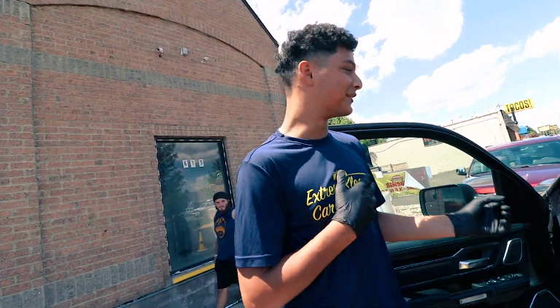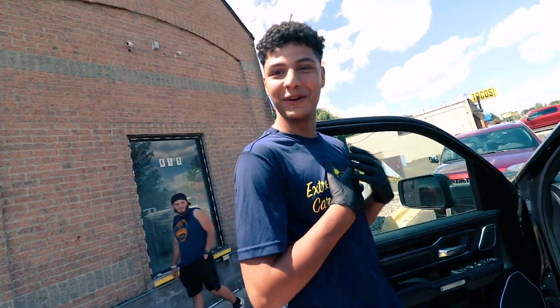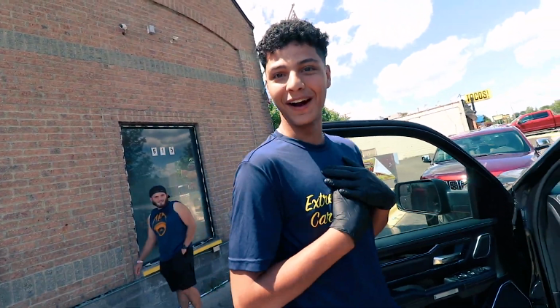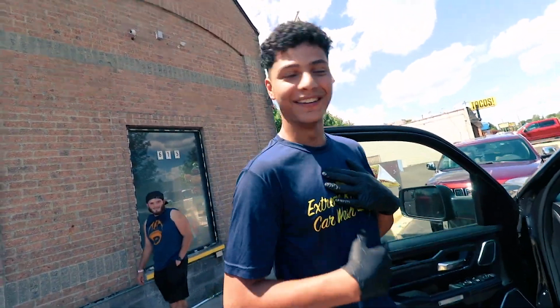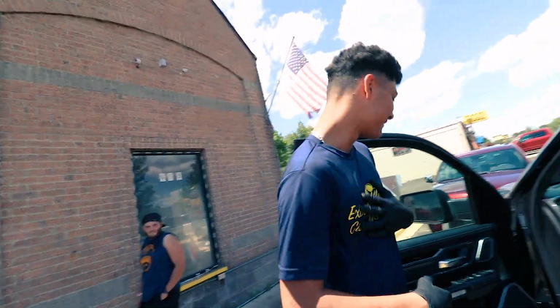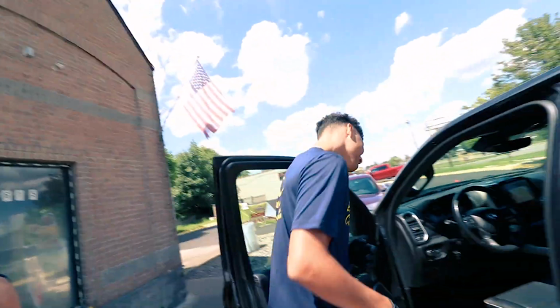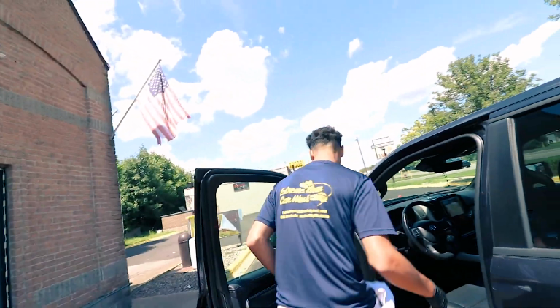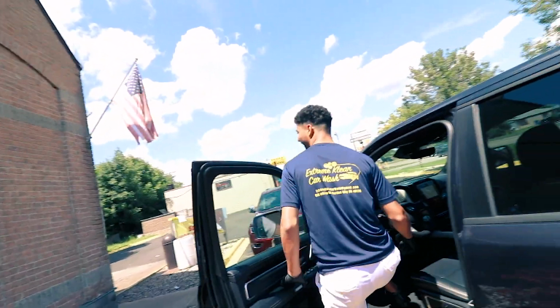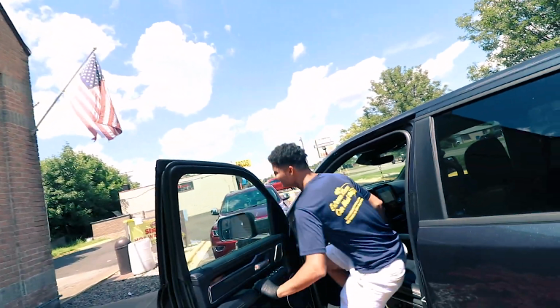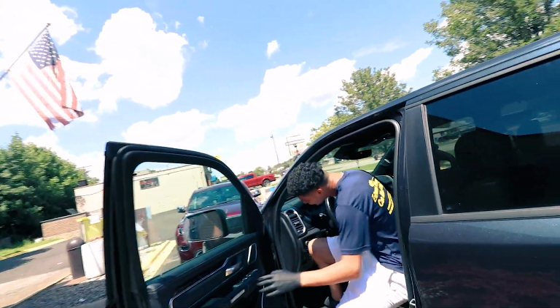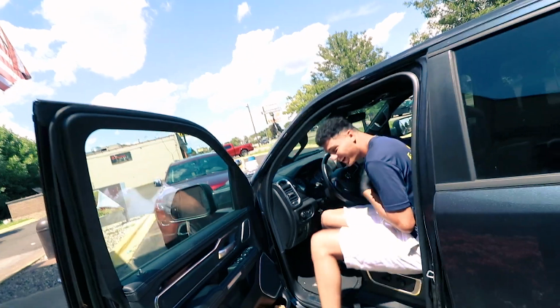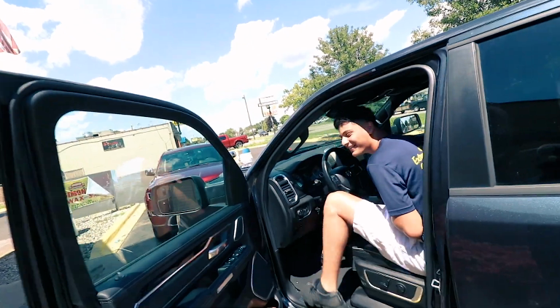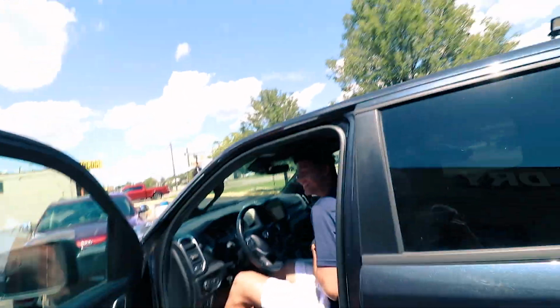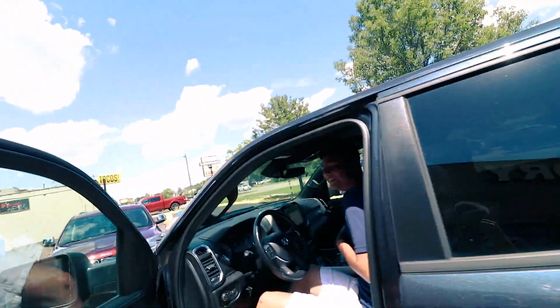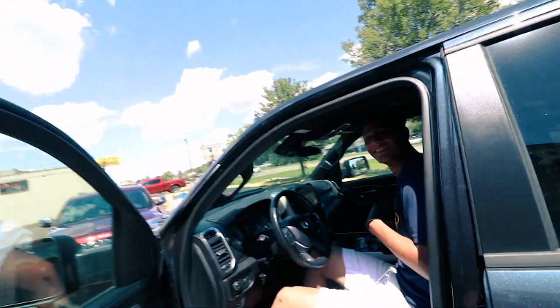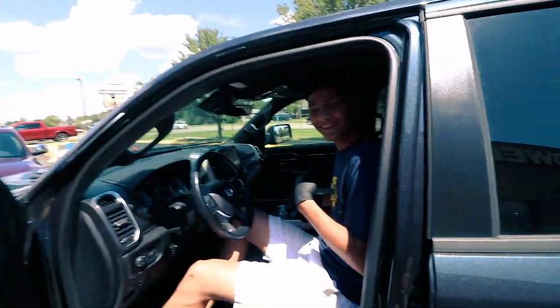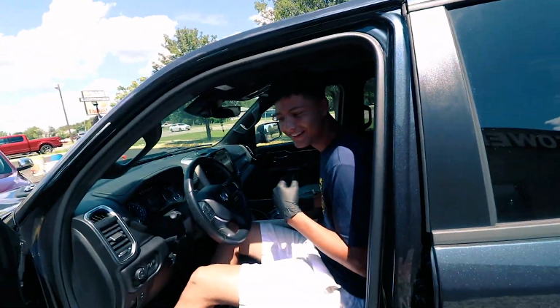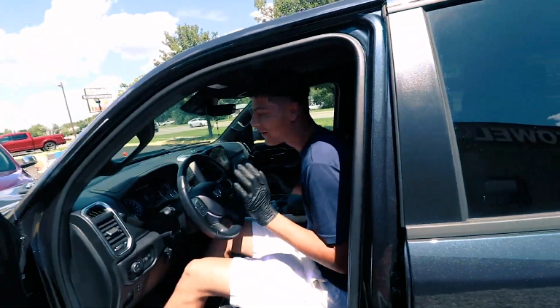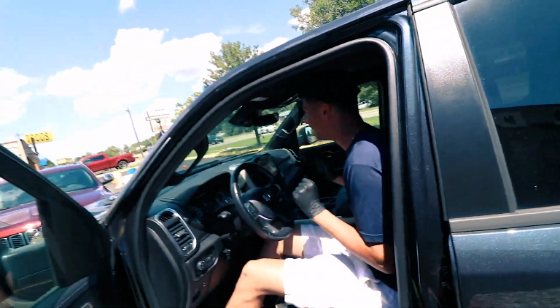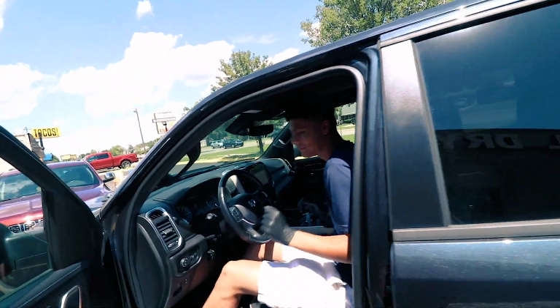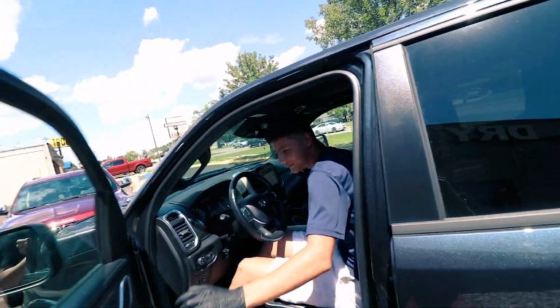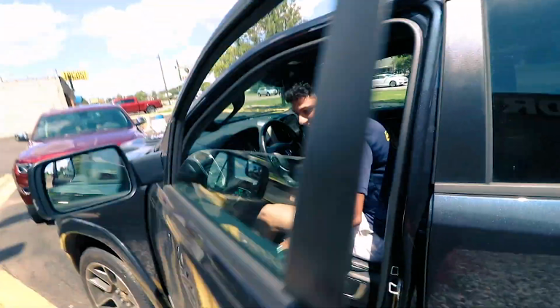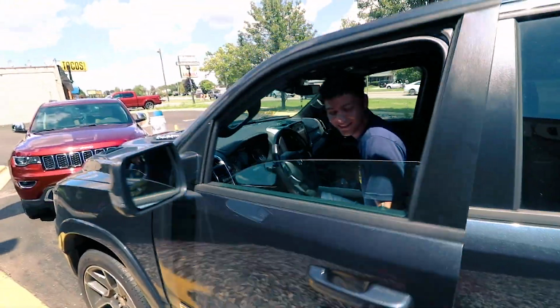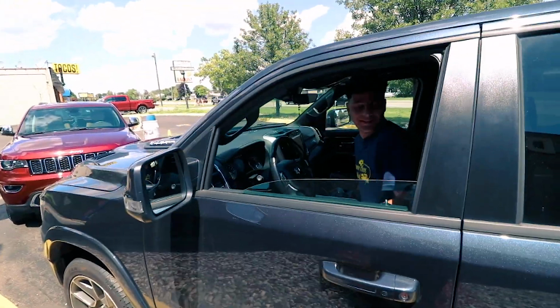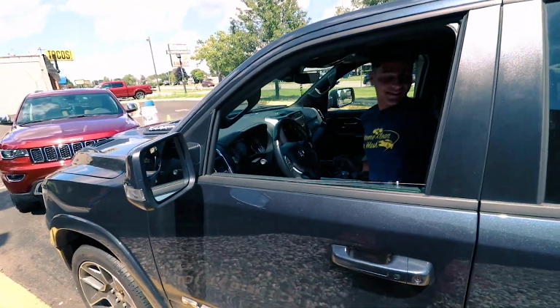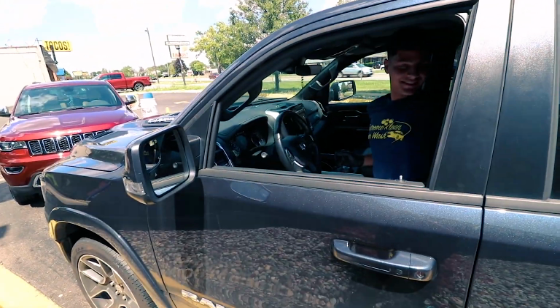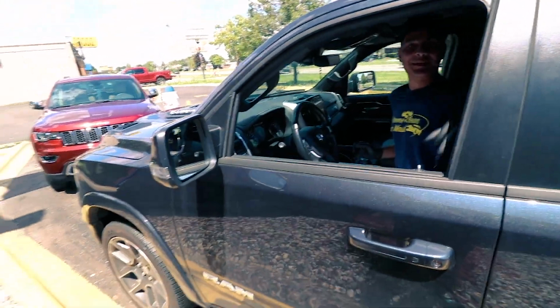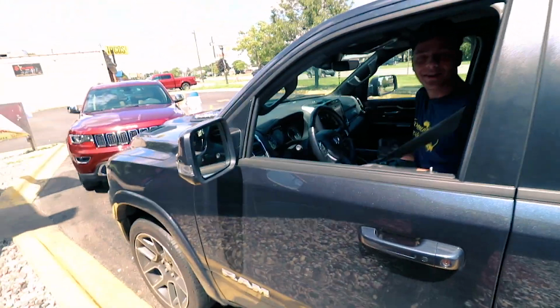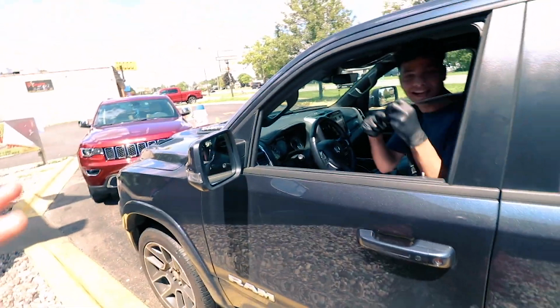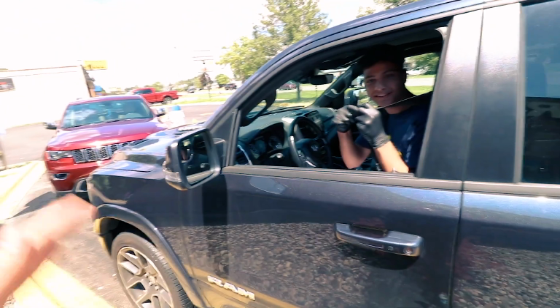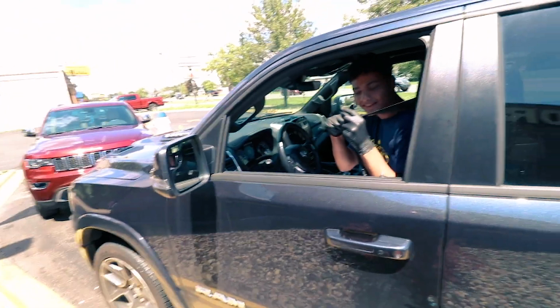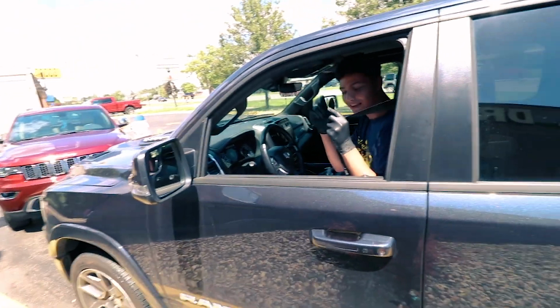A car wash worker gets to drive the RAM to move it over. This might be the first car wash this car has ever gotten.